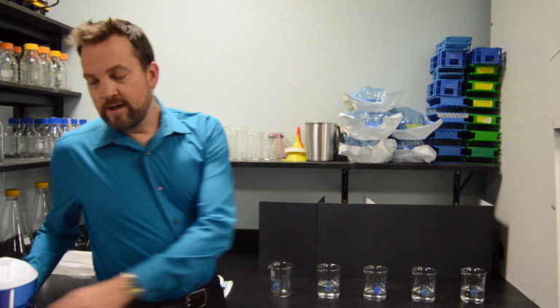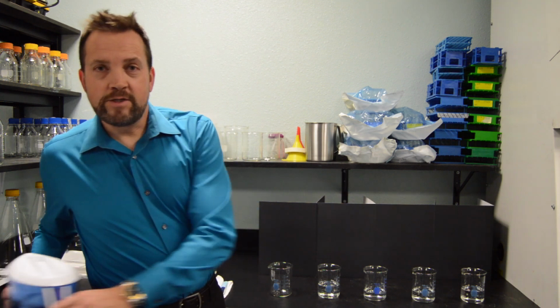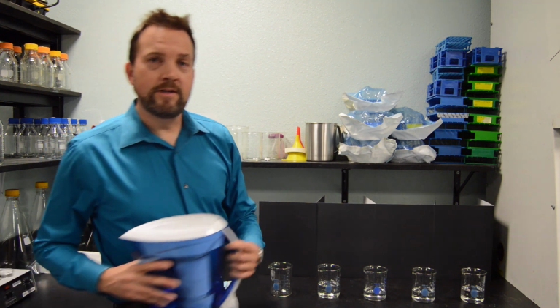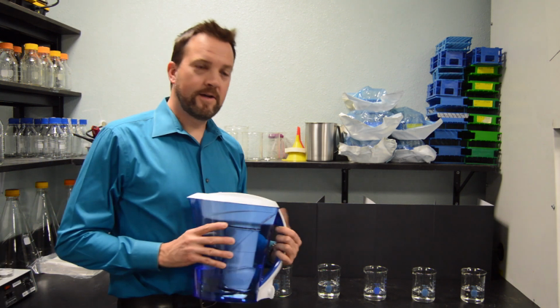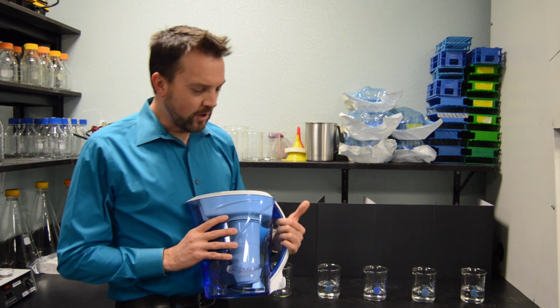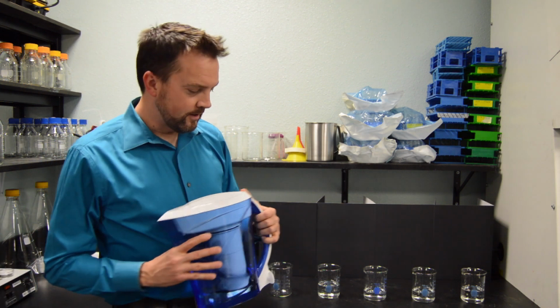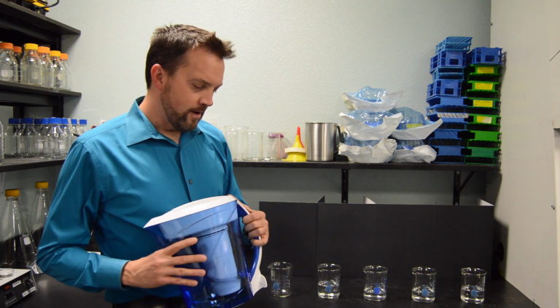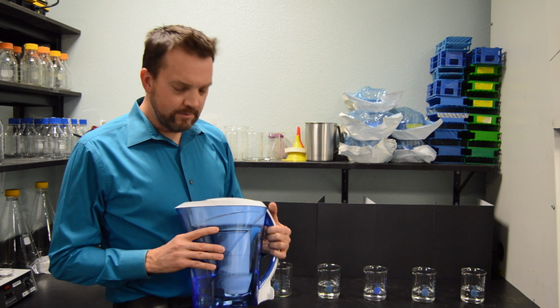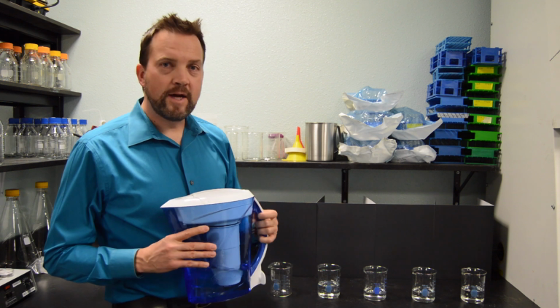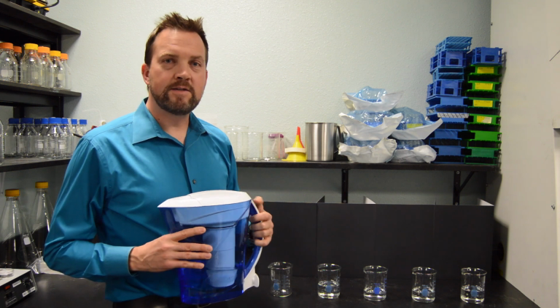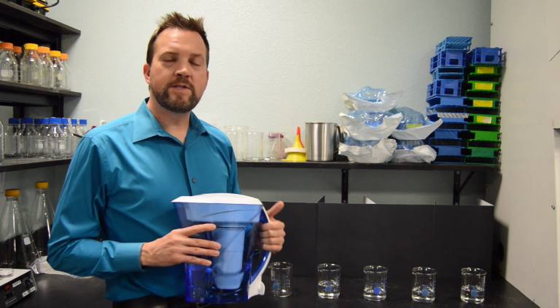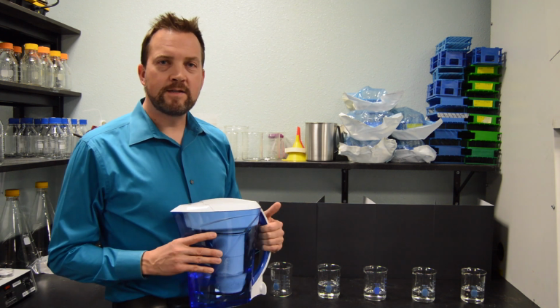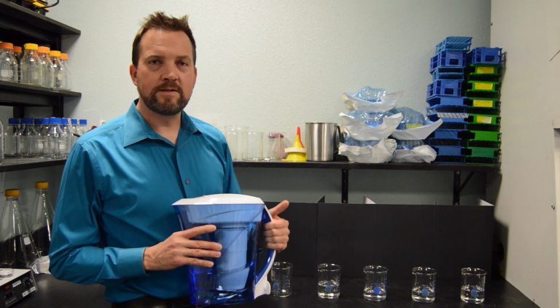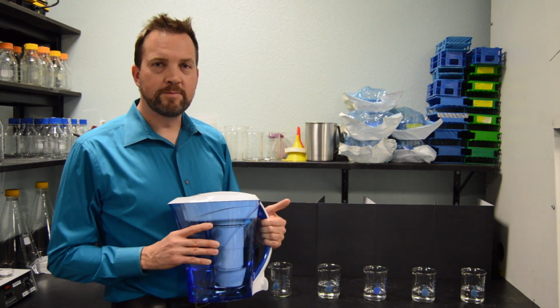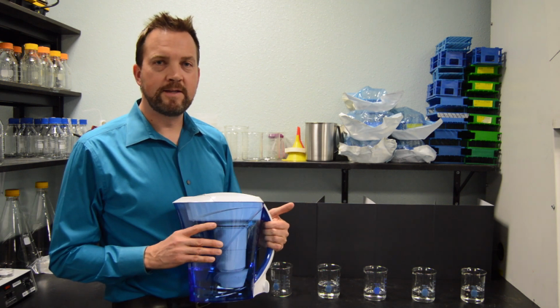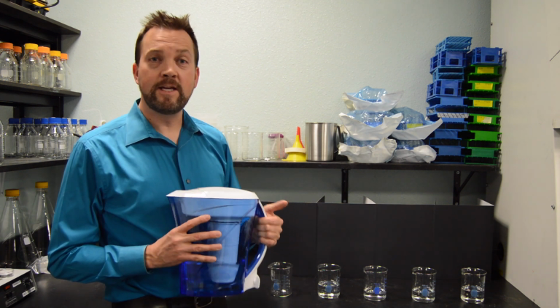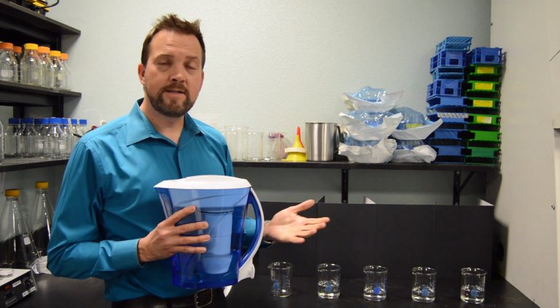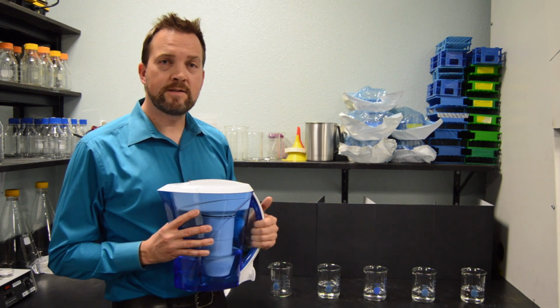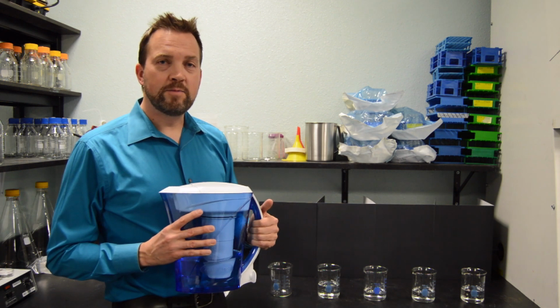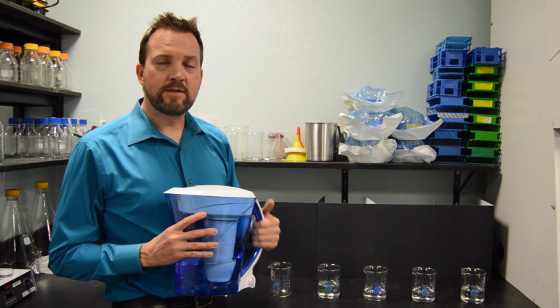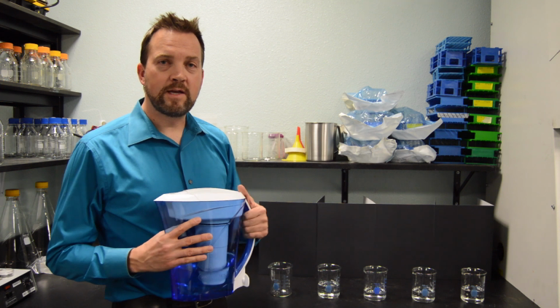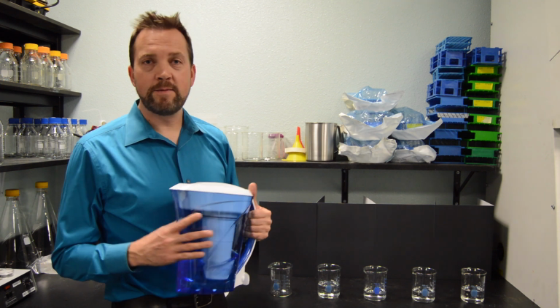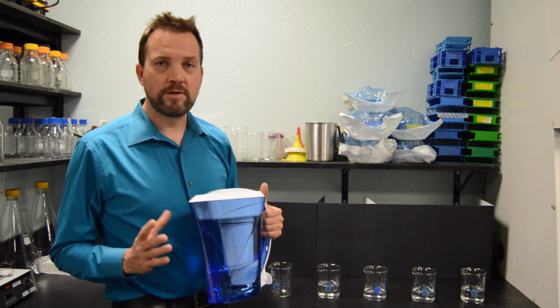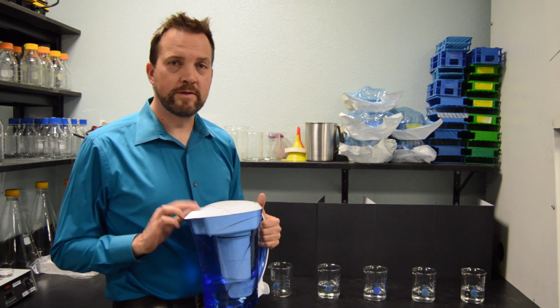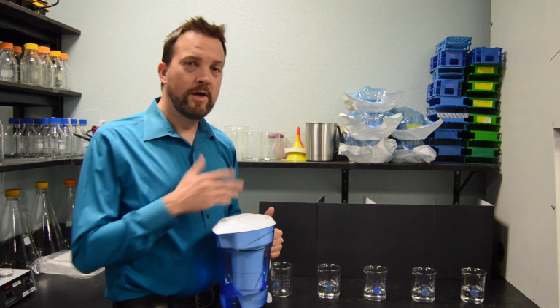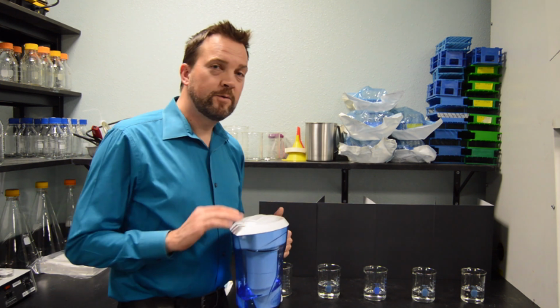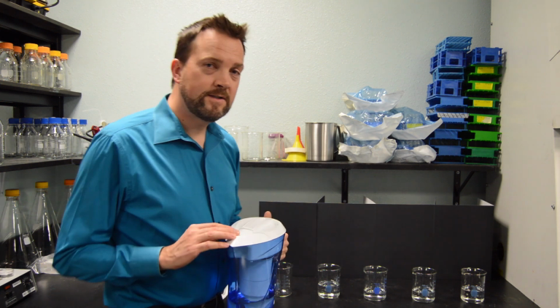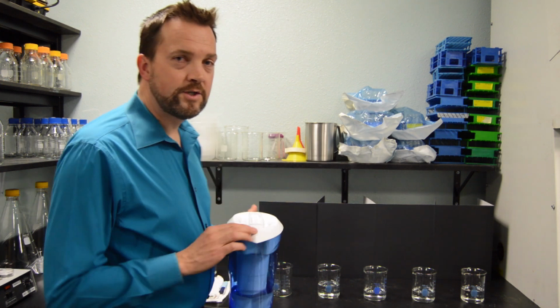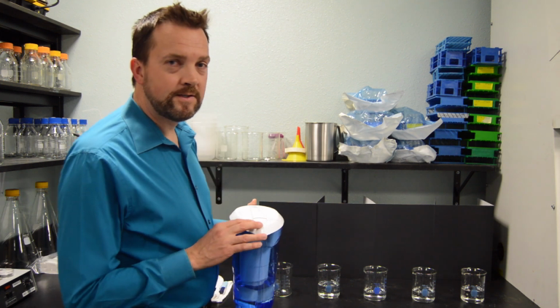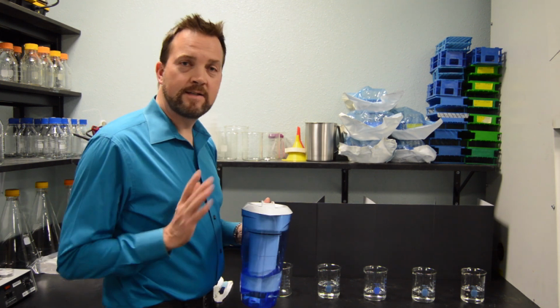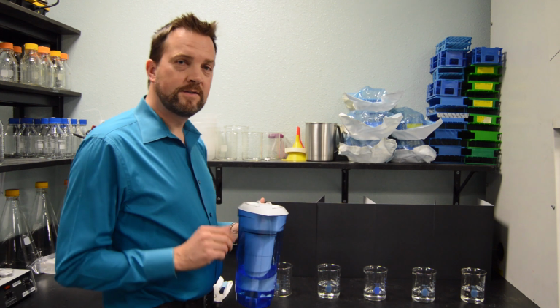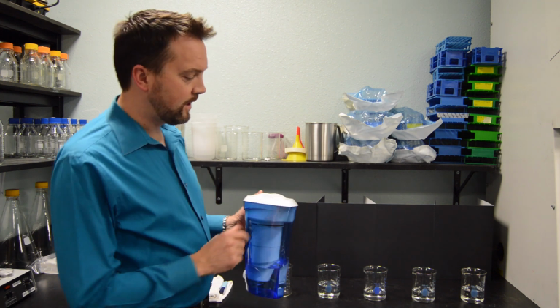This pitcher's marketing seems to imply that zero TDS is optimal and that having any TDS implies there's some kind of contamination in your water. Hopefully with today's demonstration you're going to see that that's not necessarily the case.